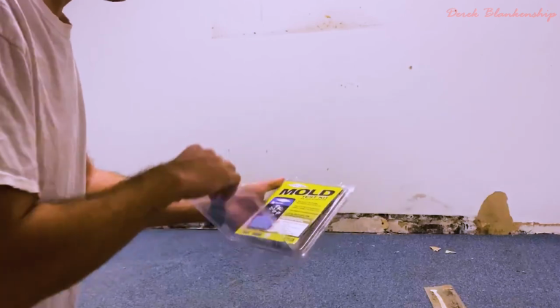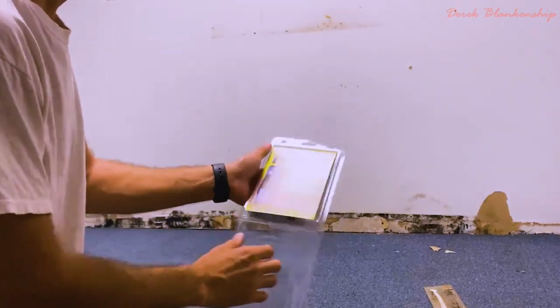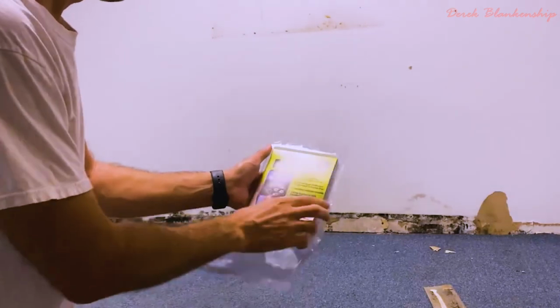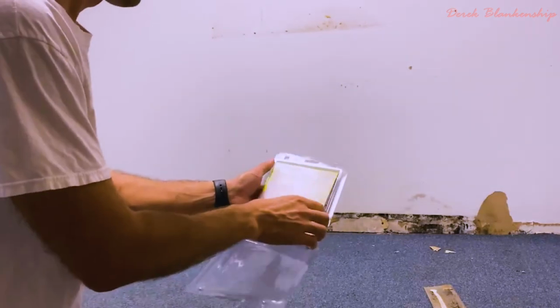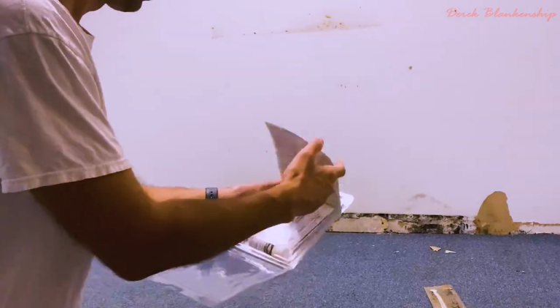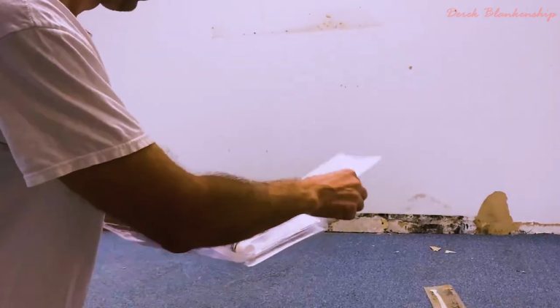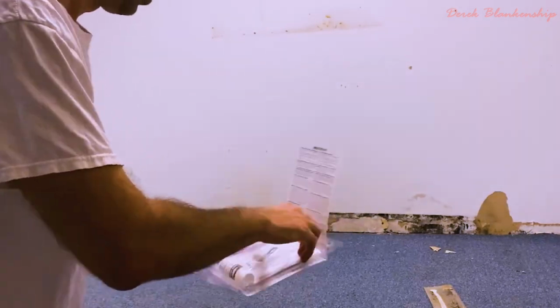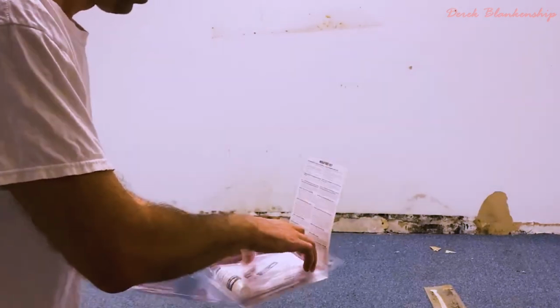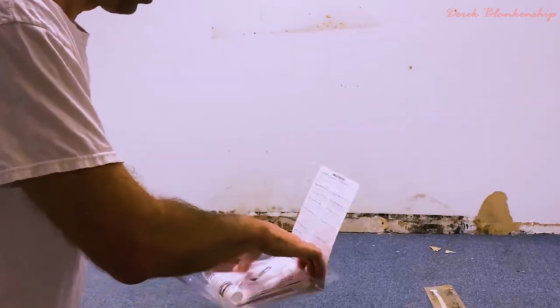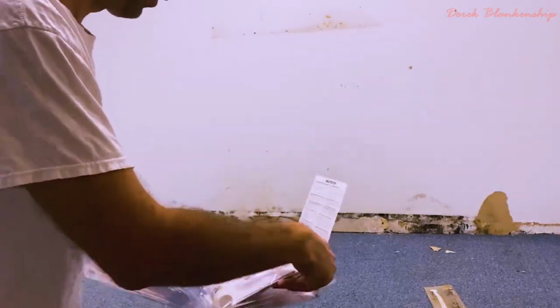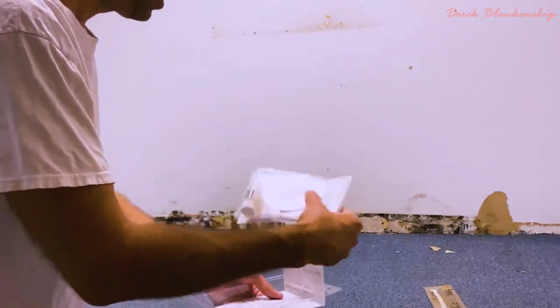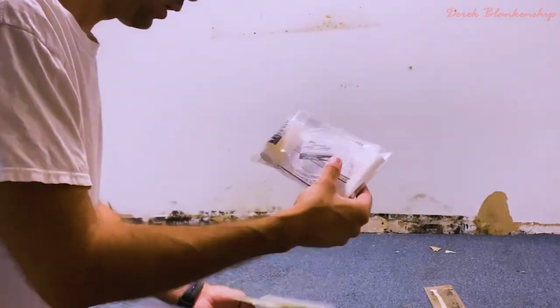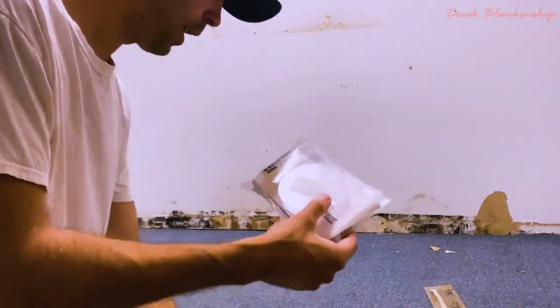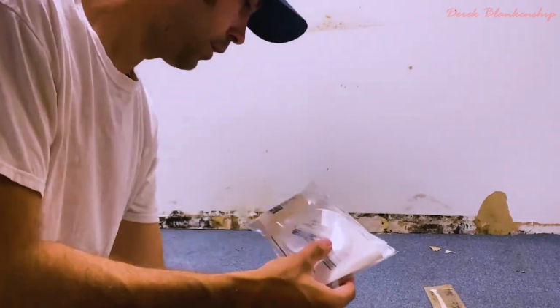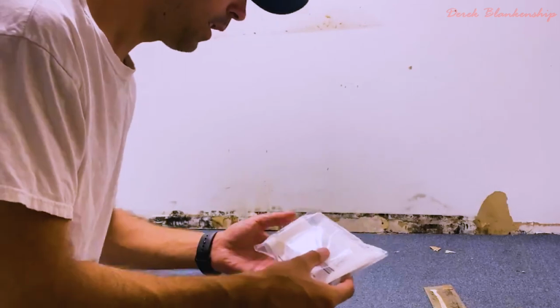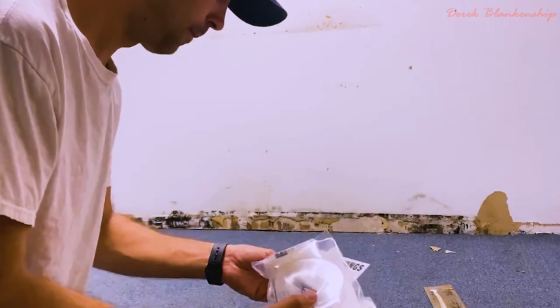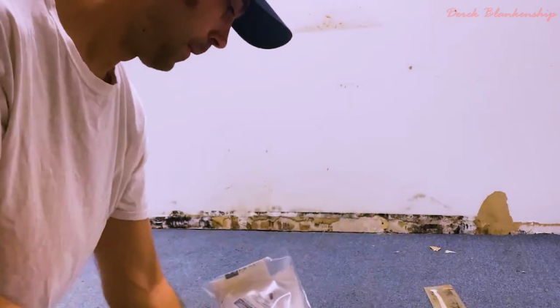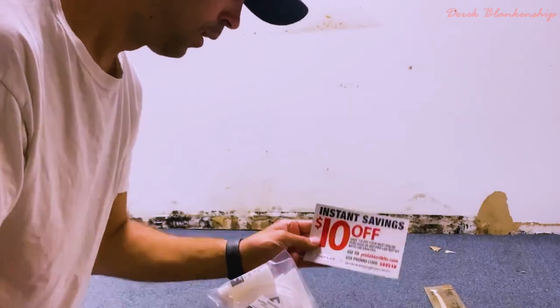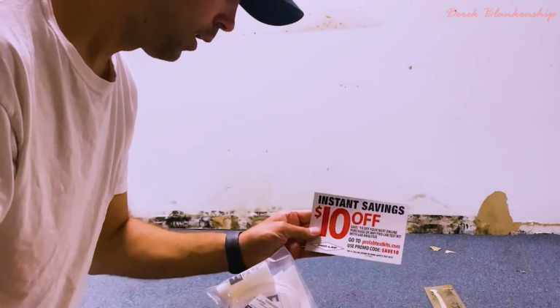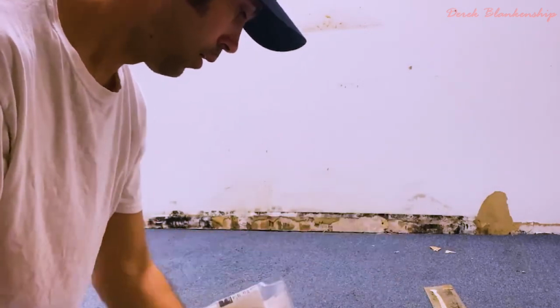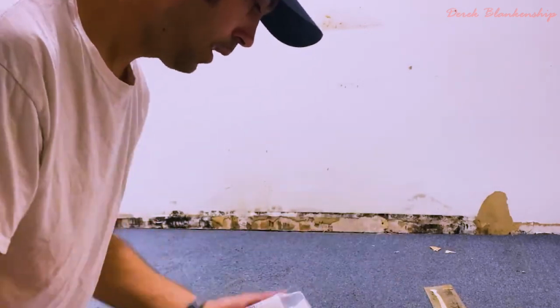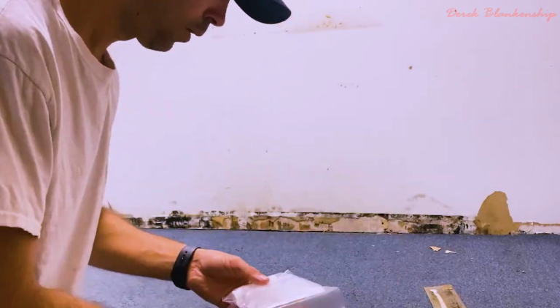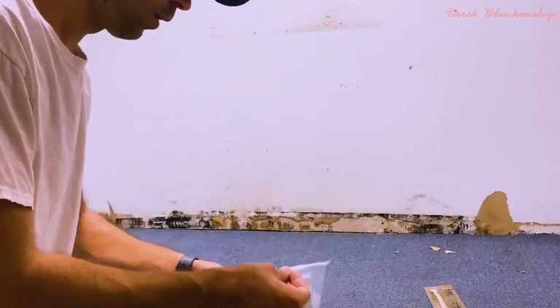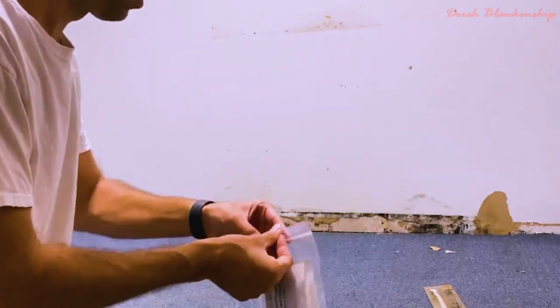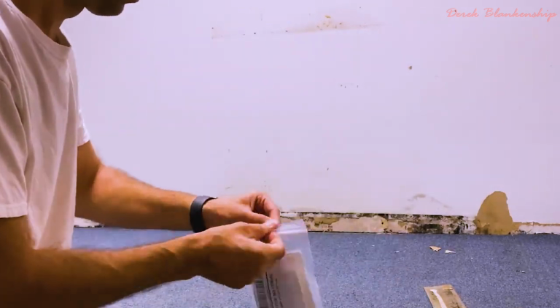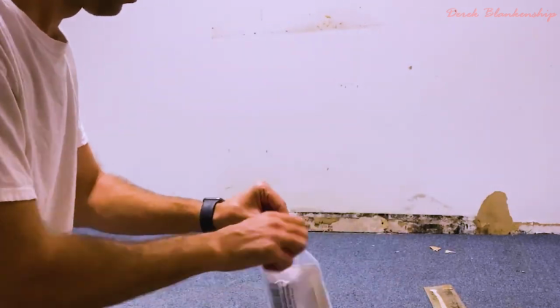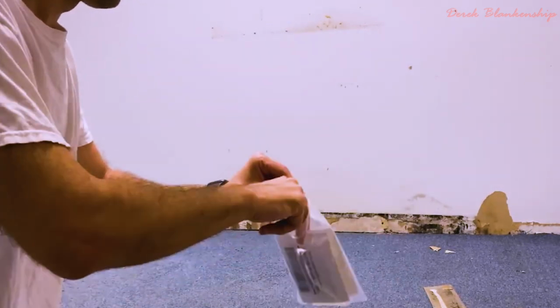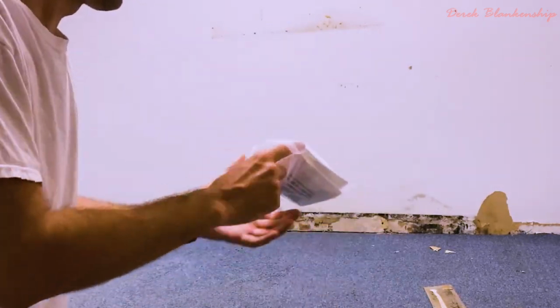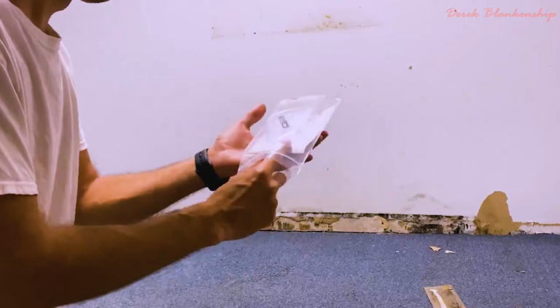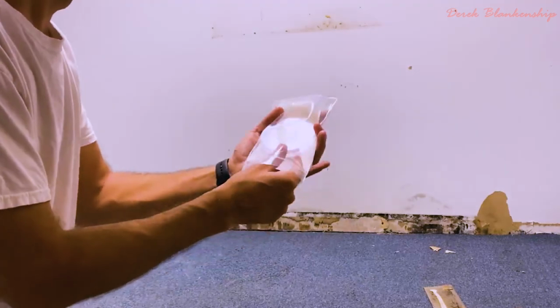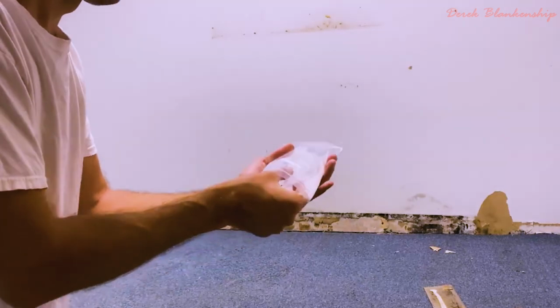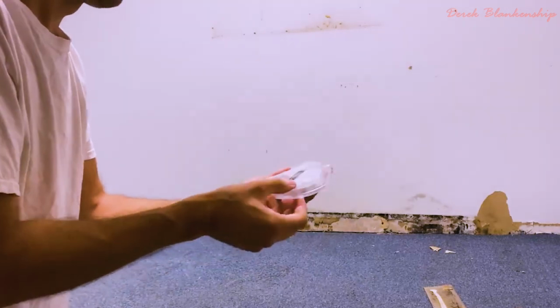You can perform a mold test yourself by purchasing a mold test kit at any home renovation store. In fact, you're going to need to buy two. So maybe if you buy the first one and you get a discount on the second one, that'll be helpful.